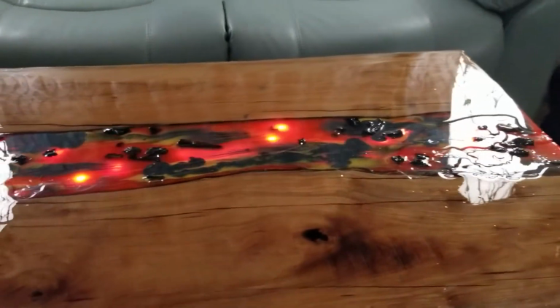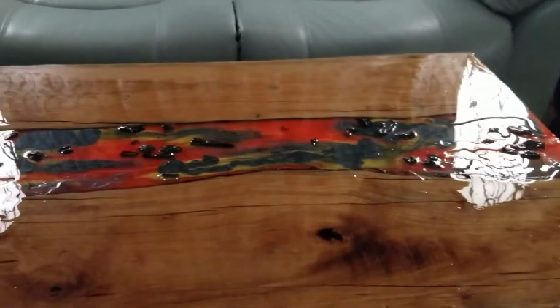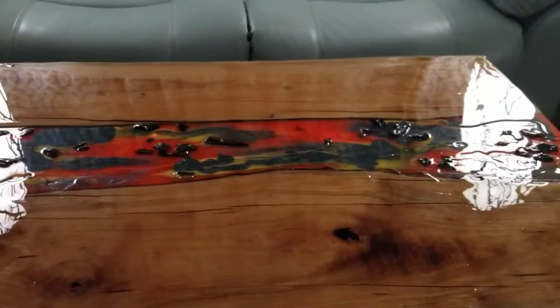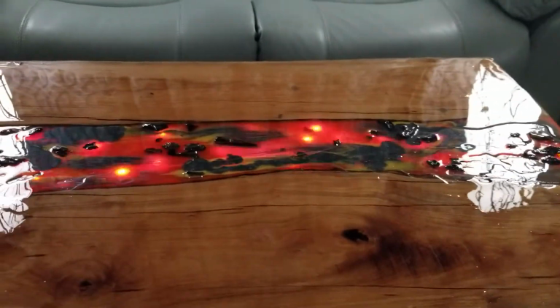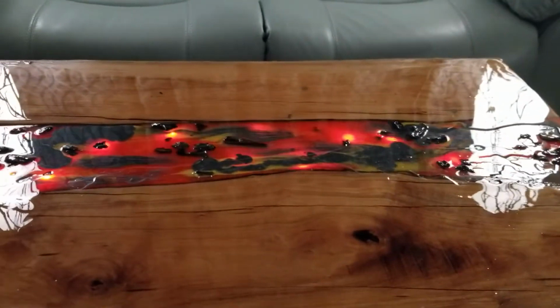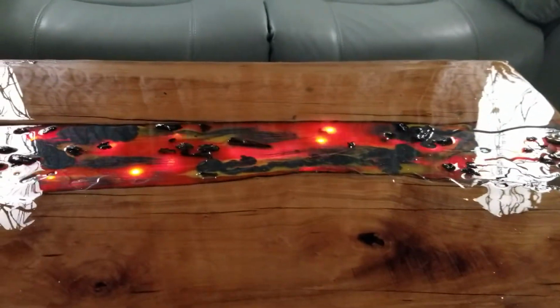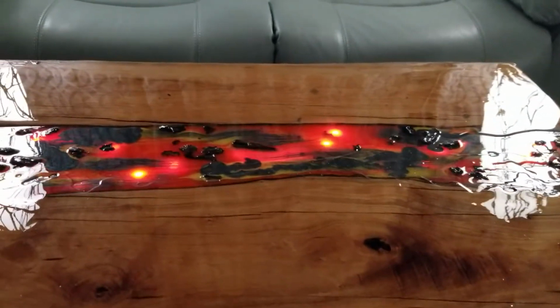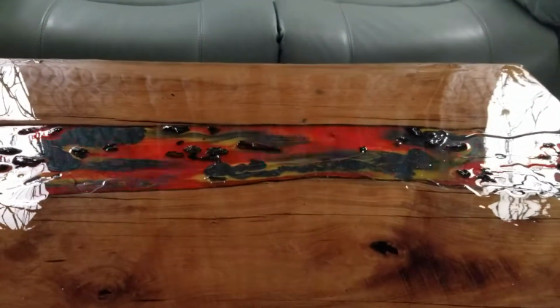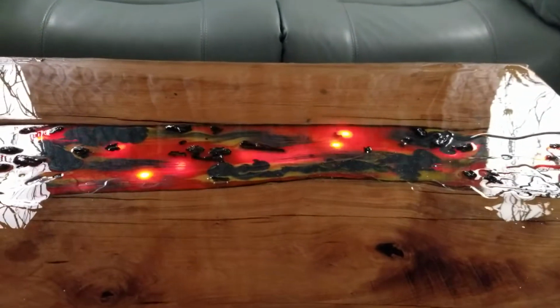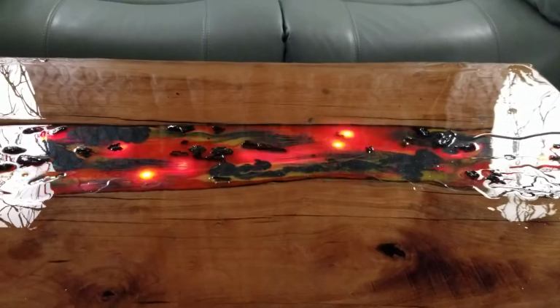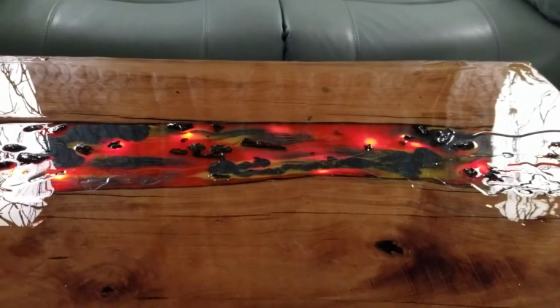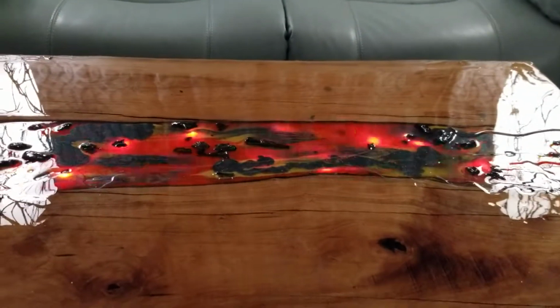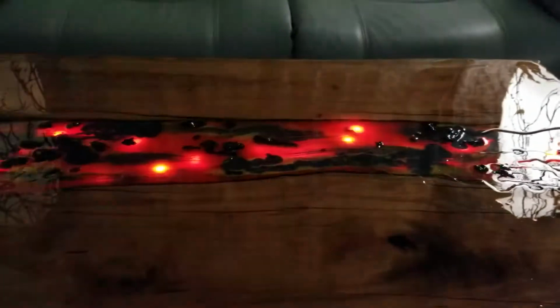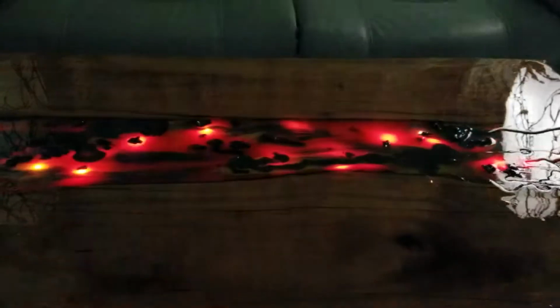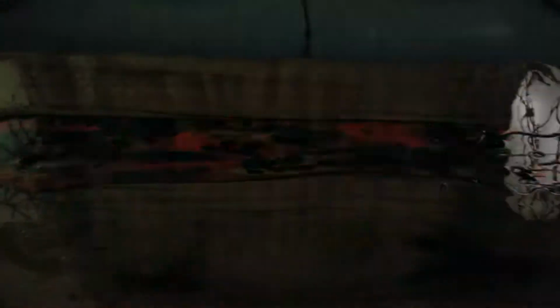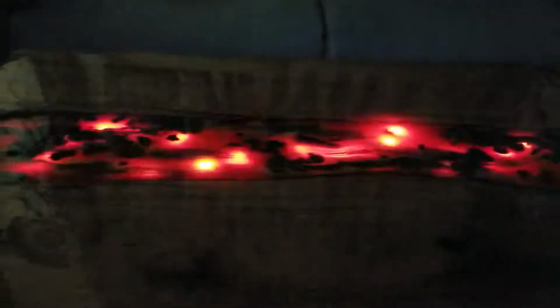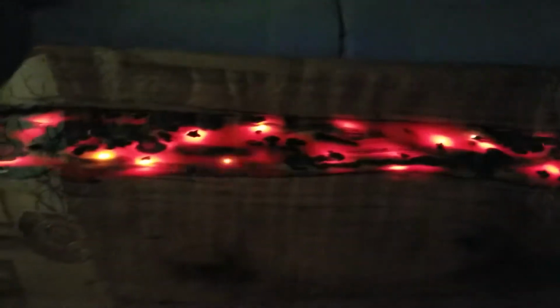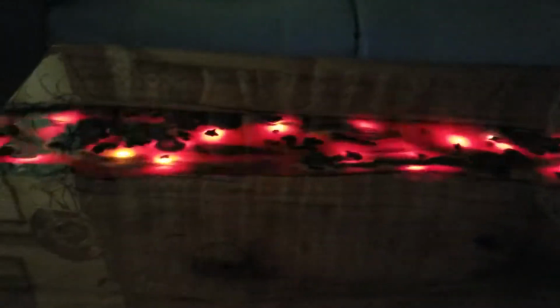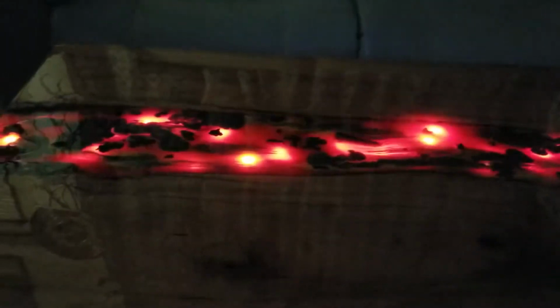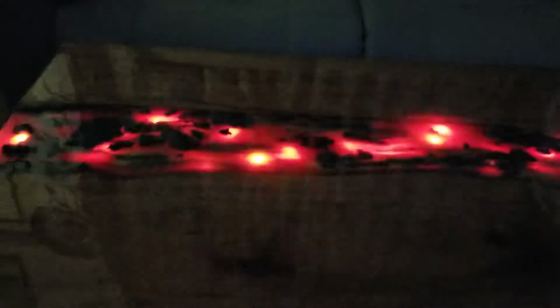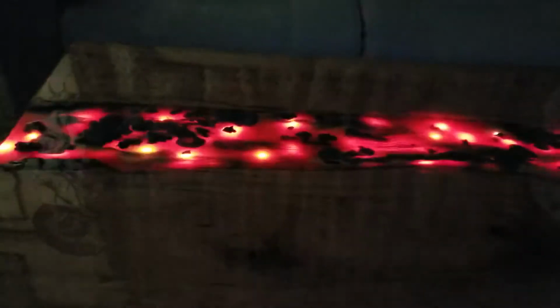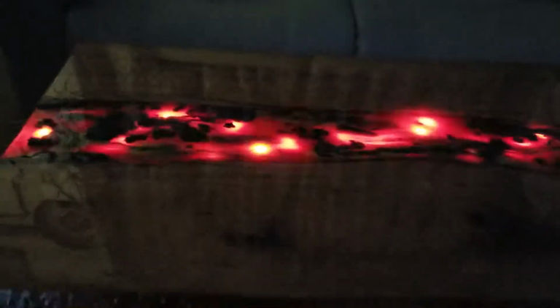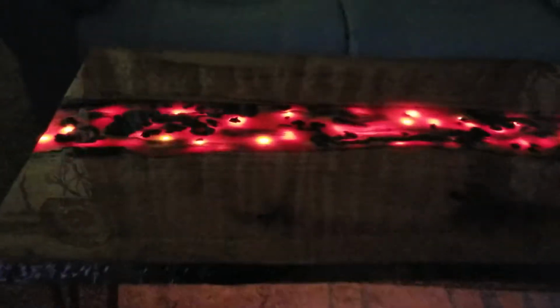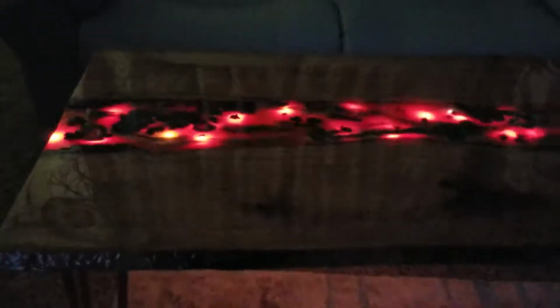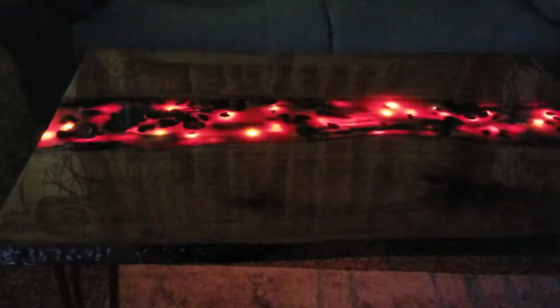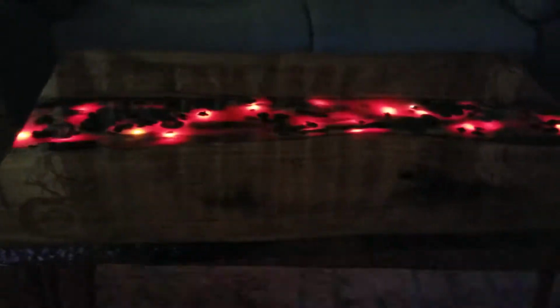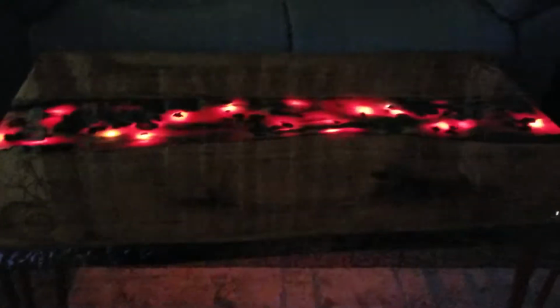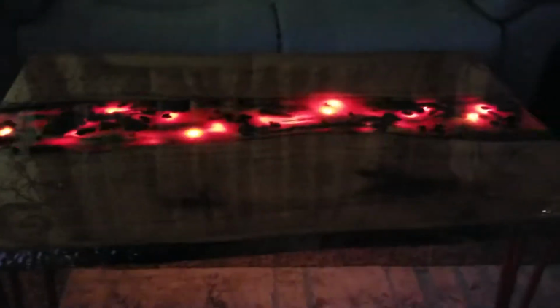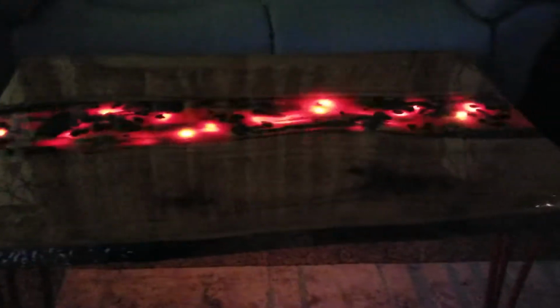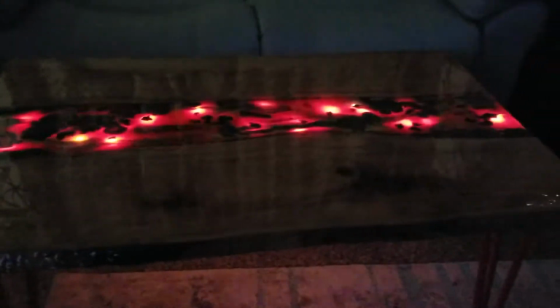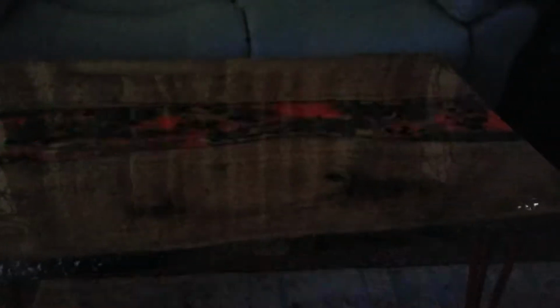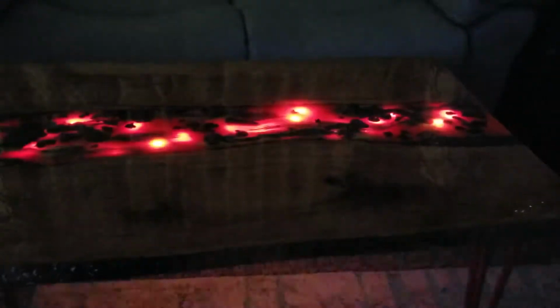Alexa, turn off tree lights. And the effect is even more stunning with the lights off.